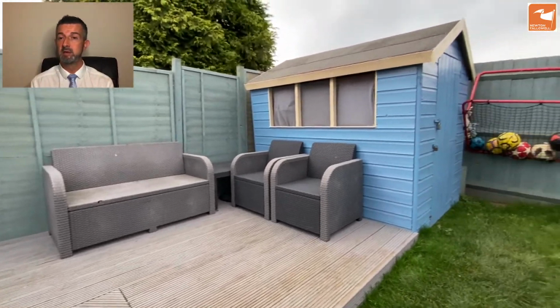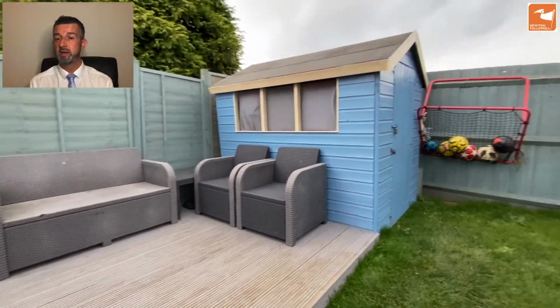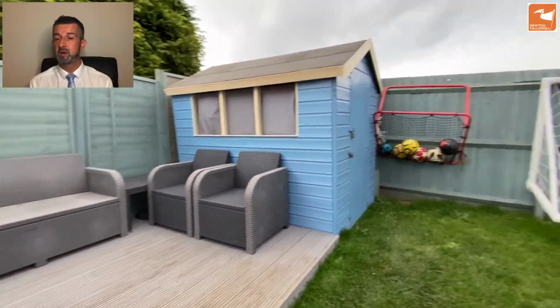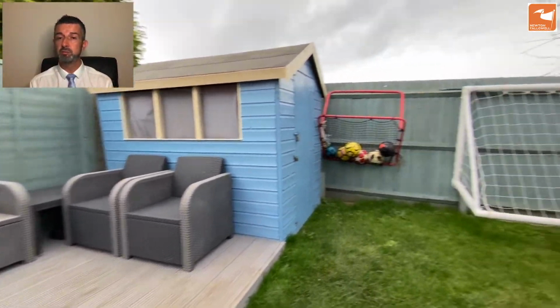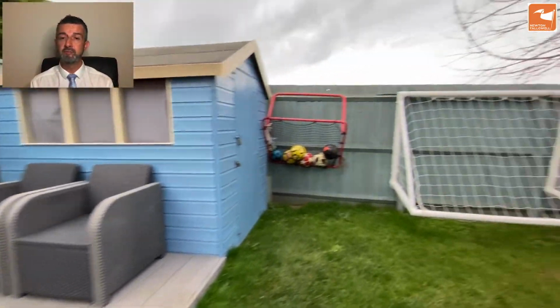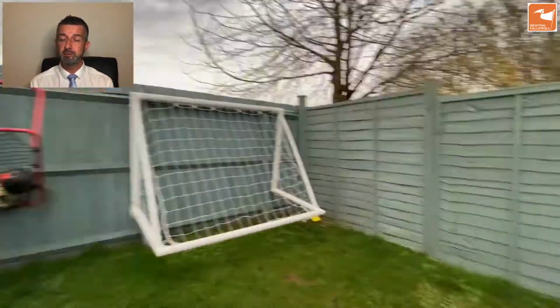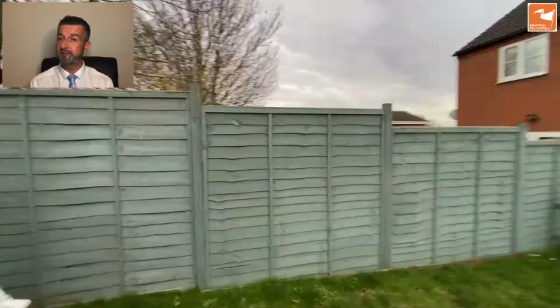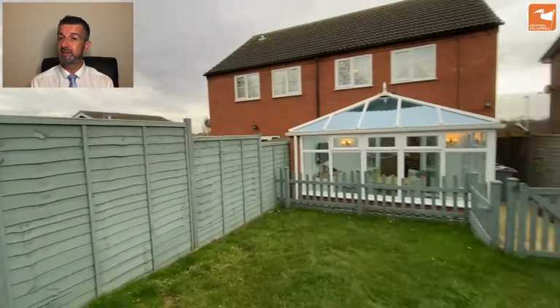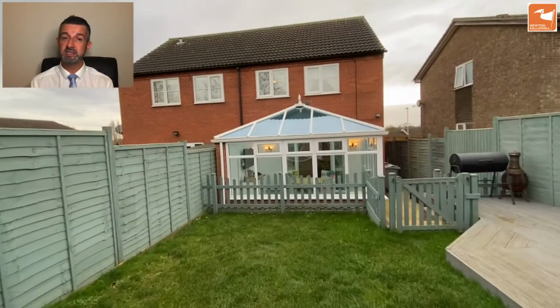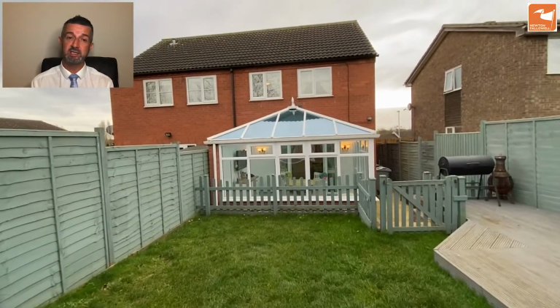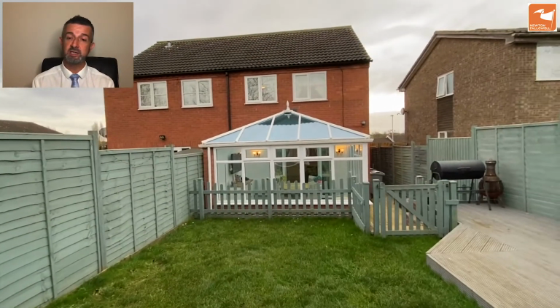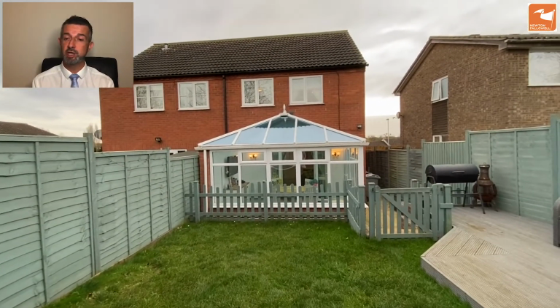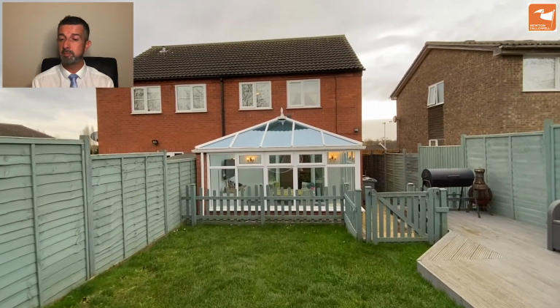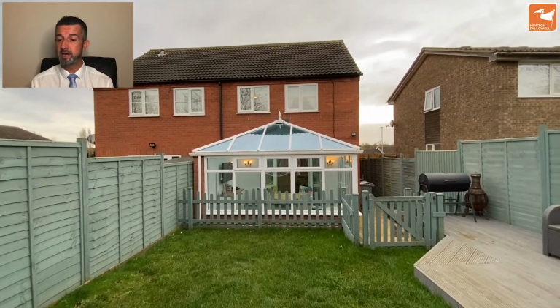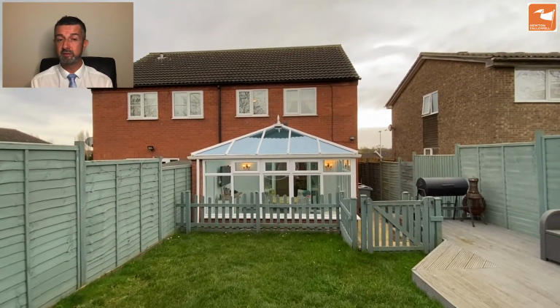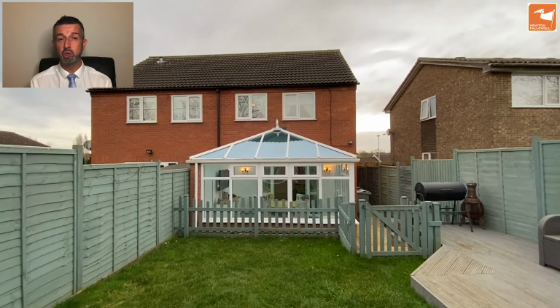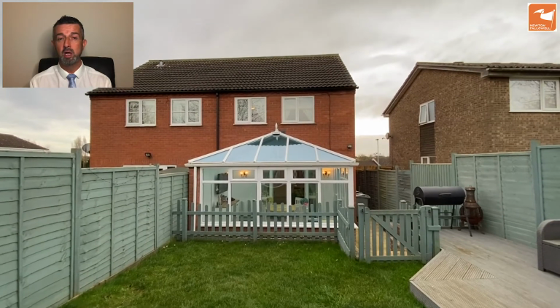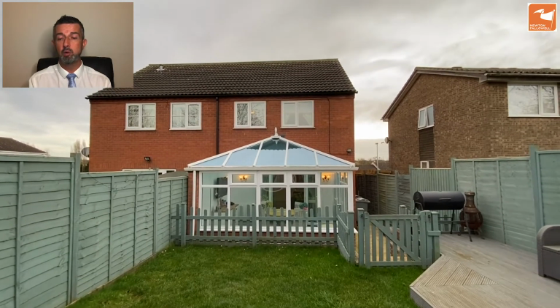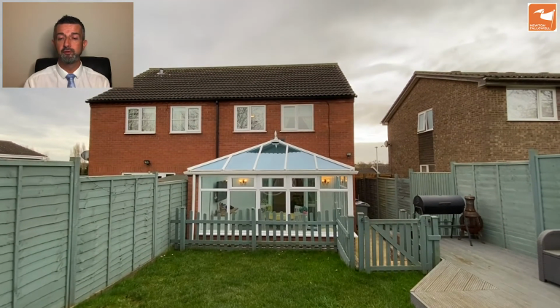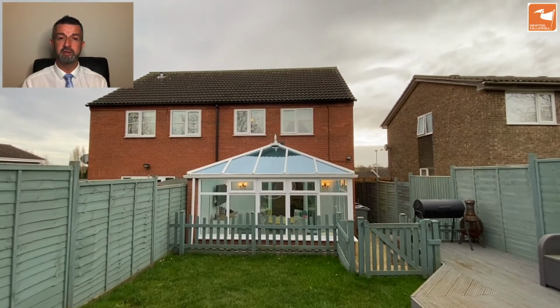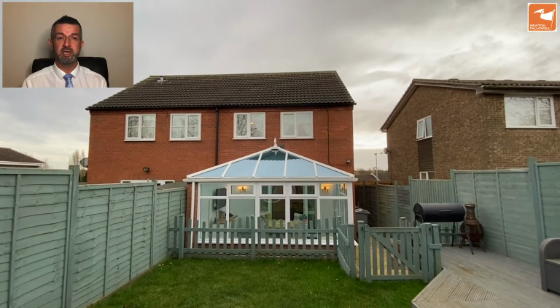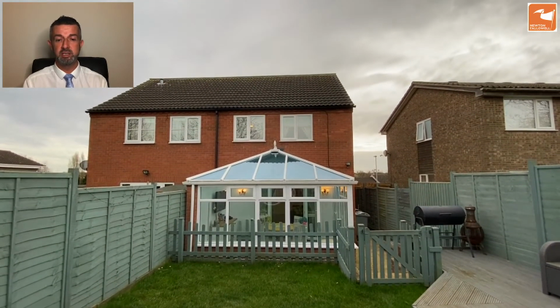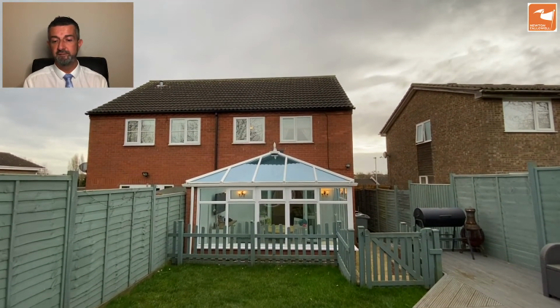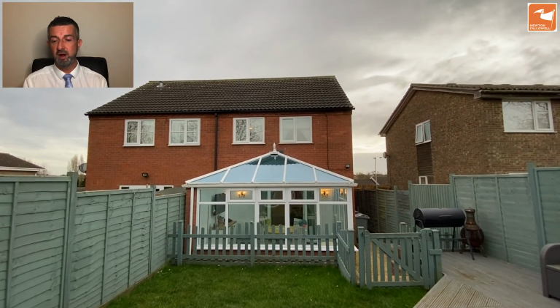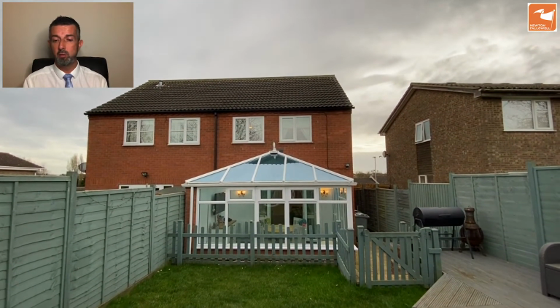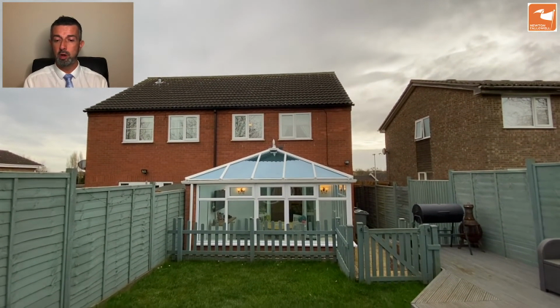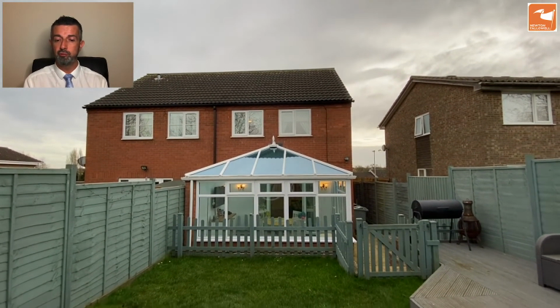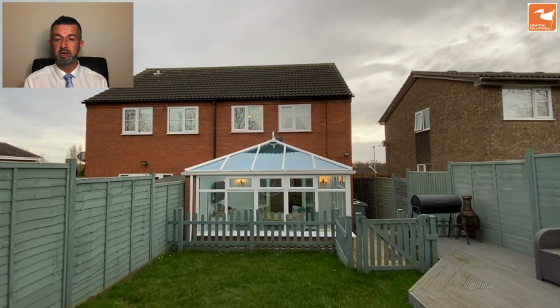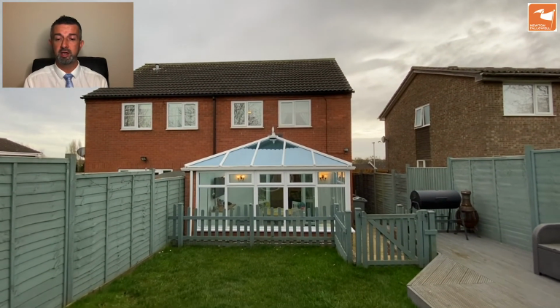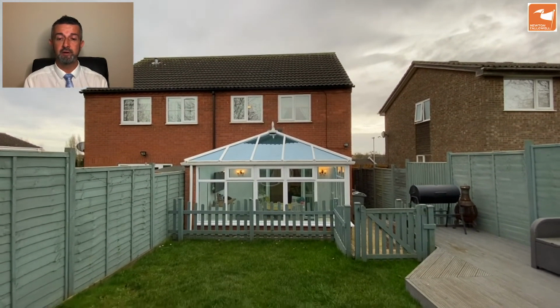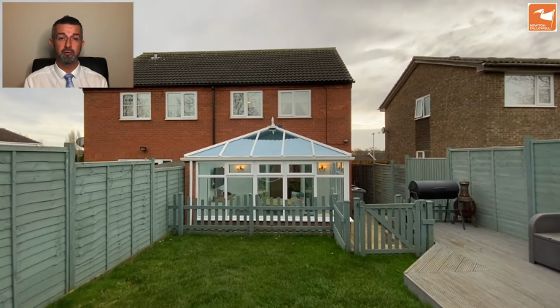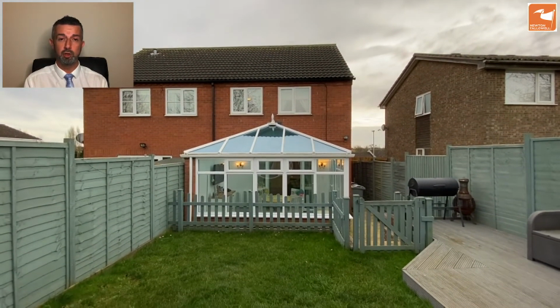If you'd like some more information about this fantastic semi-detached home on Barrowby Gate, give us a call on 01476 591900. Thank you very much for watching.